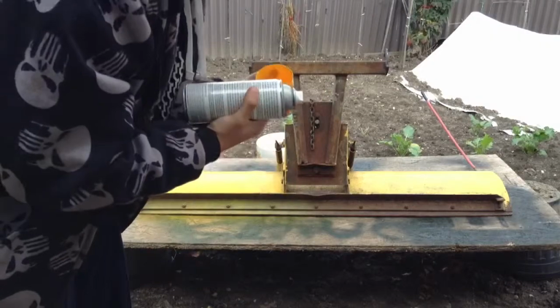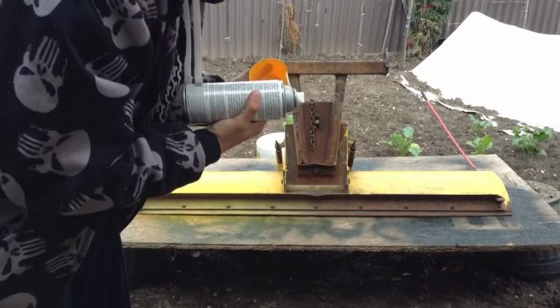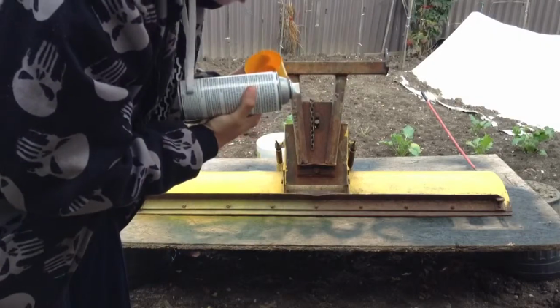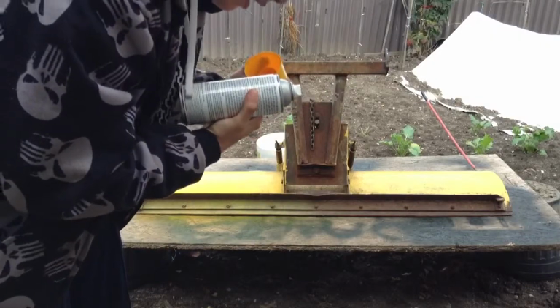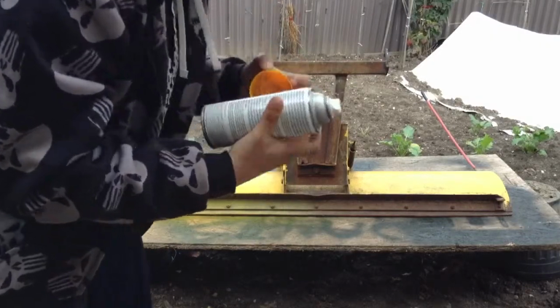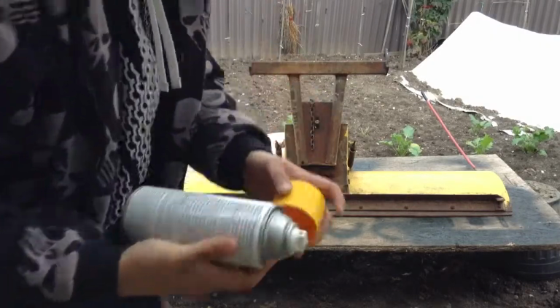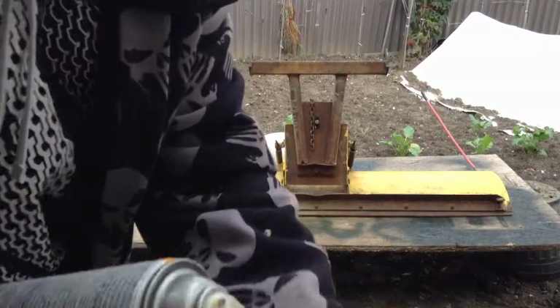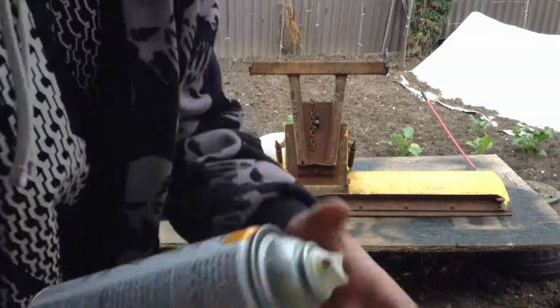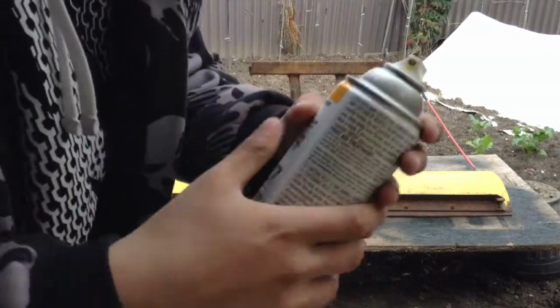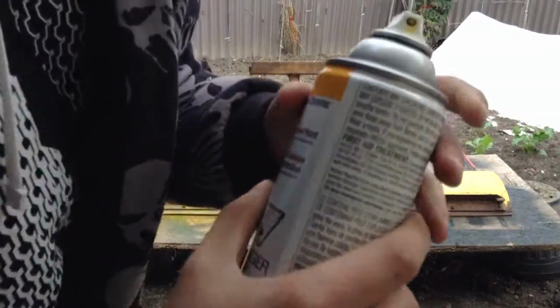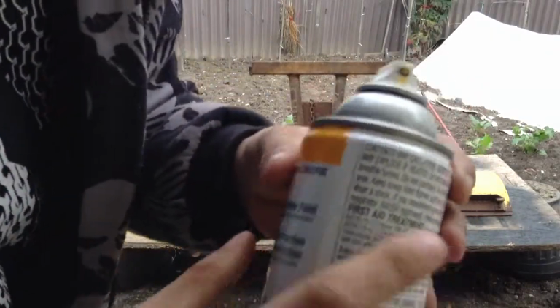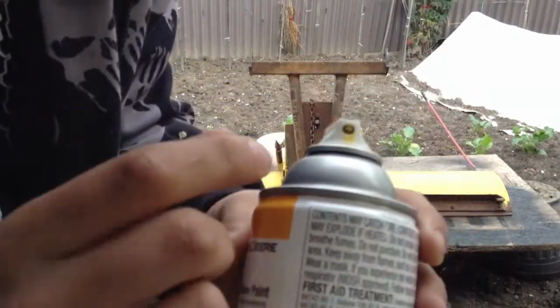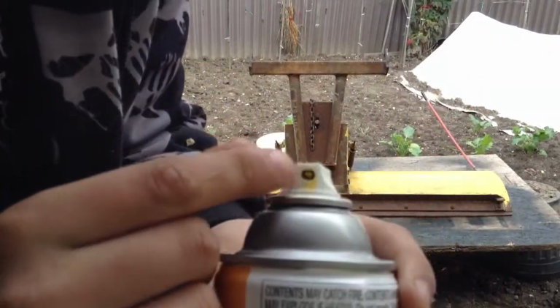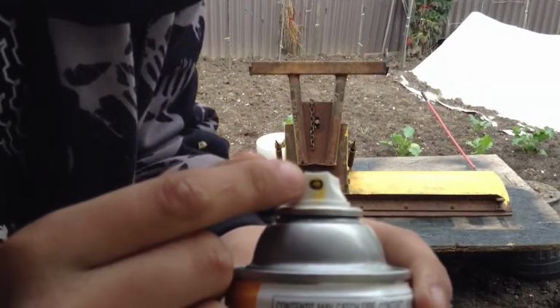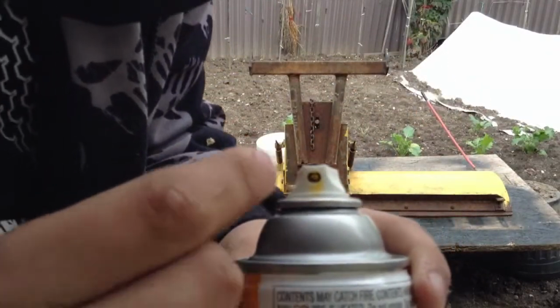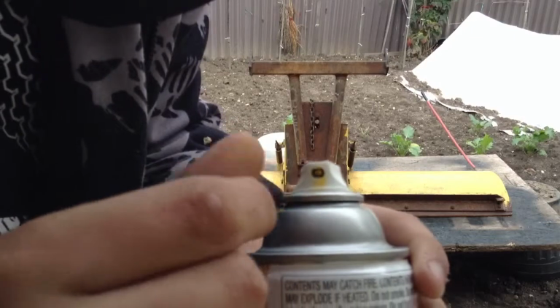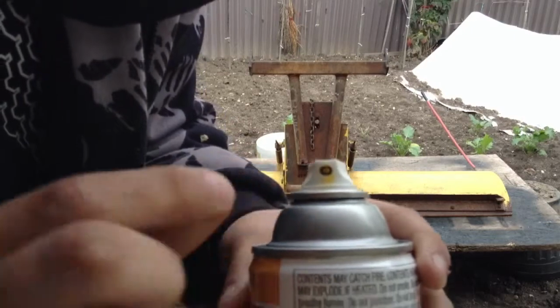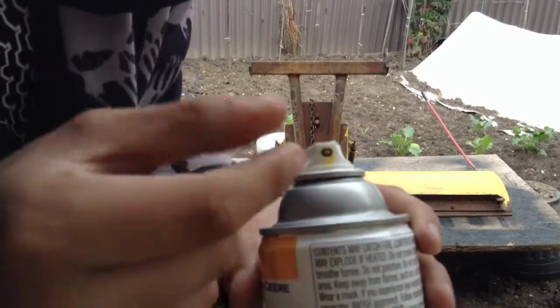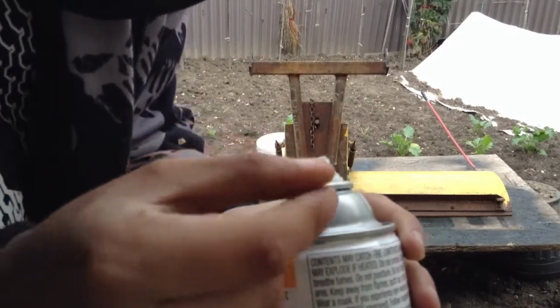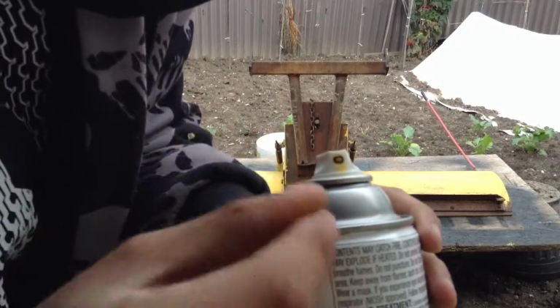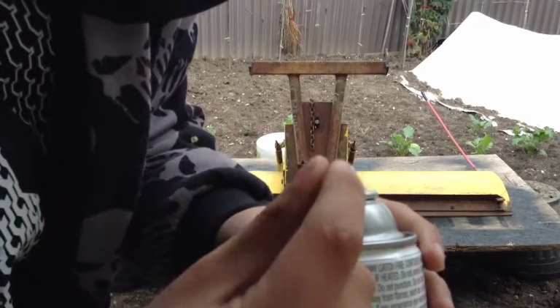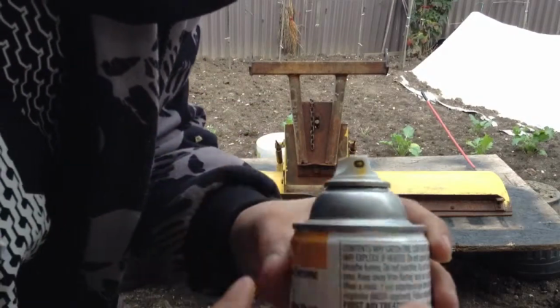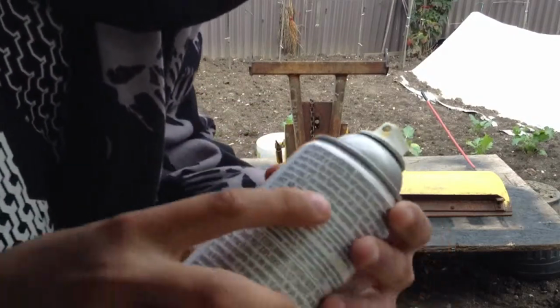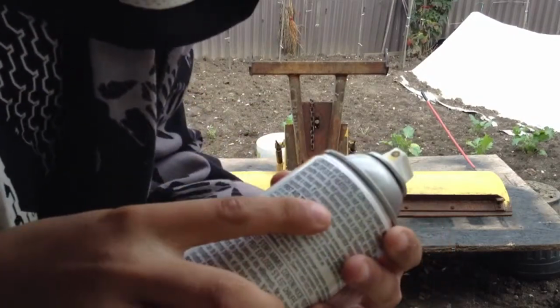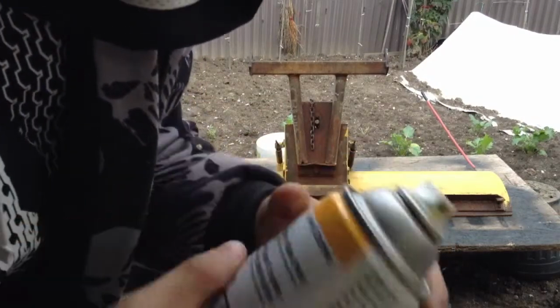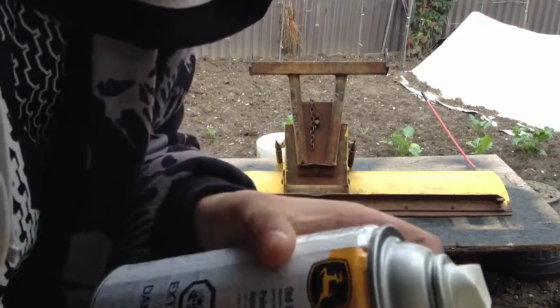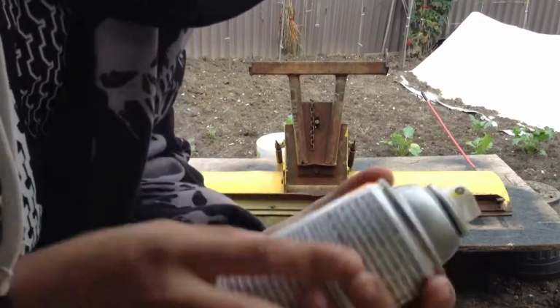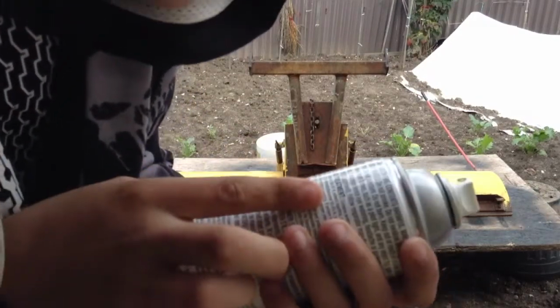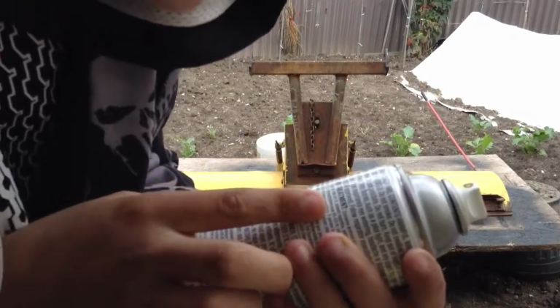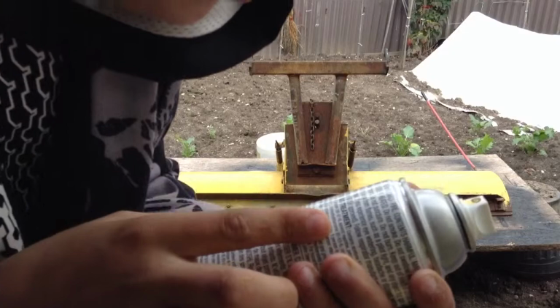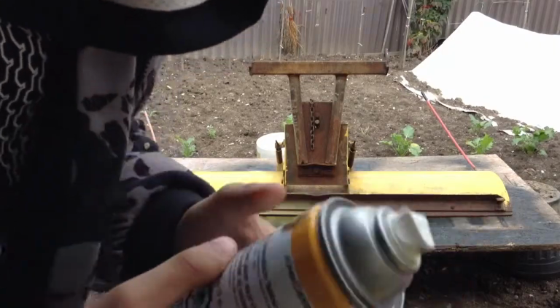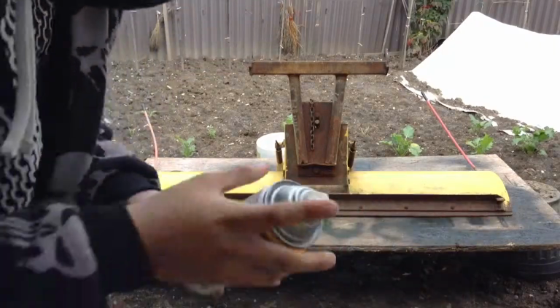And the tip — actually if you can see it — the tip is a turnable tip so it can spray like this or like that, but not too sure how you turn that. We'll figure that out.